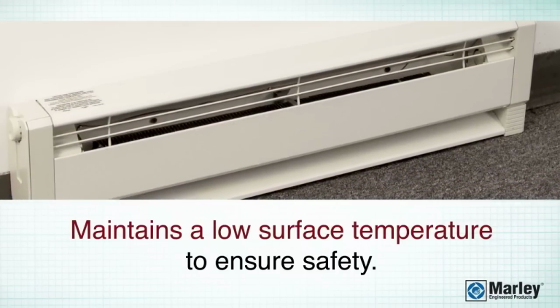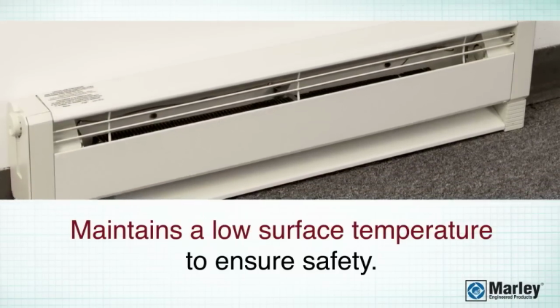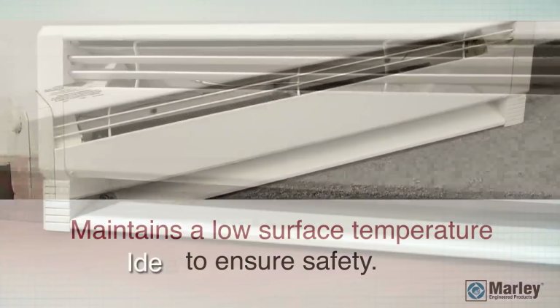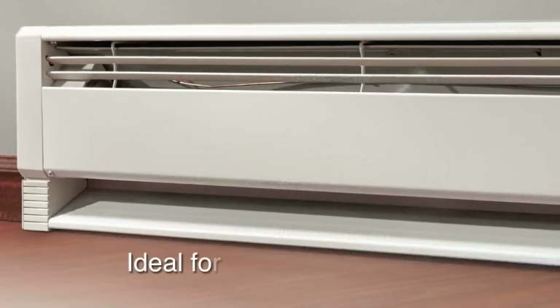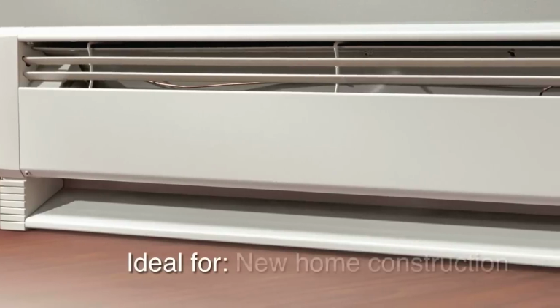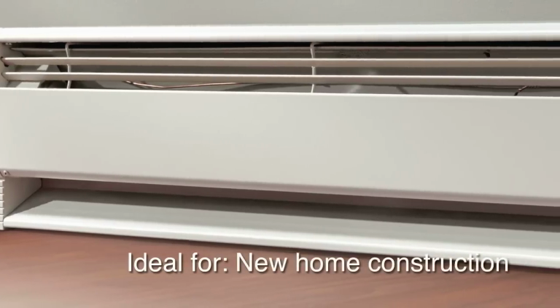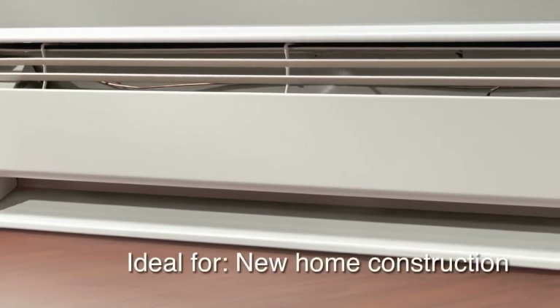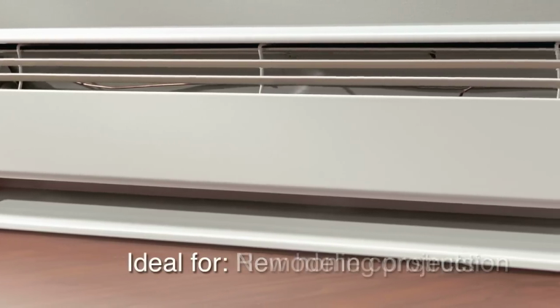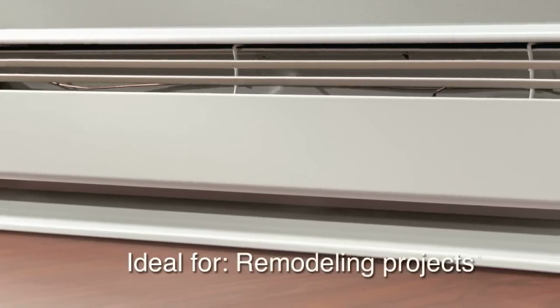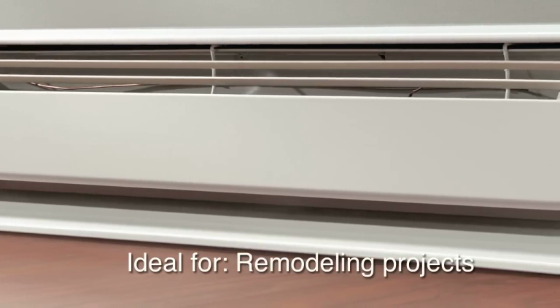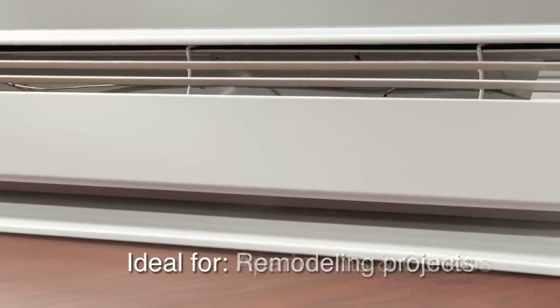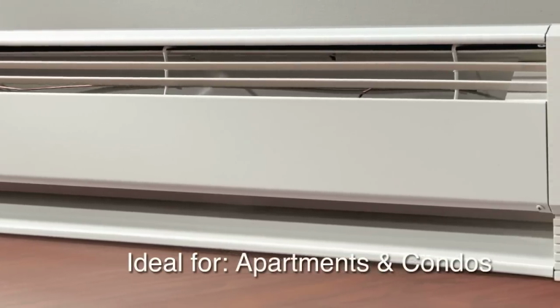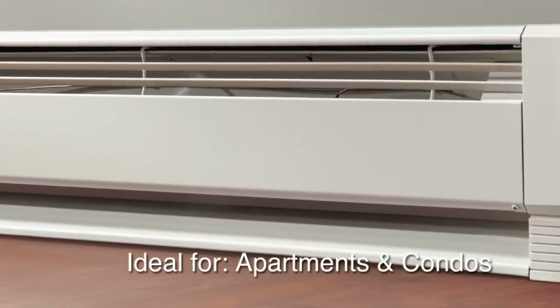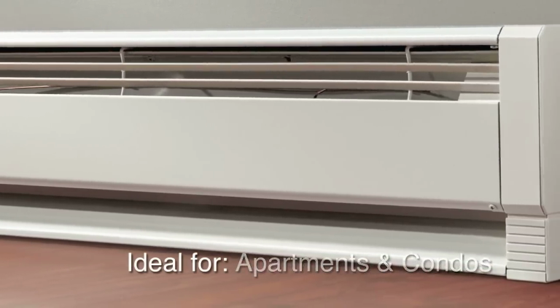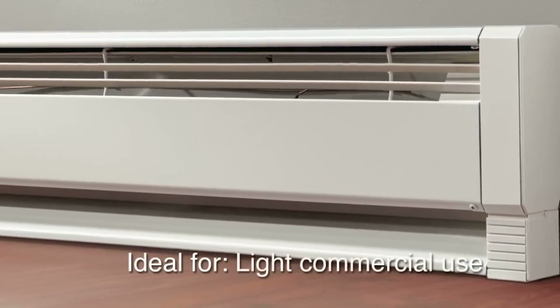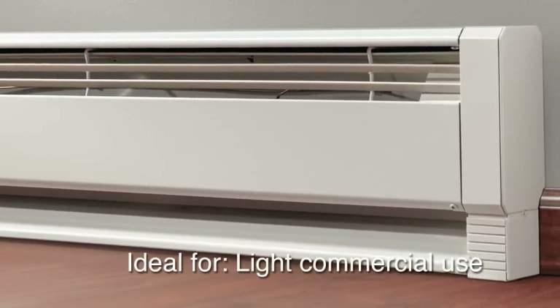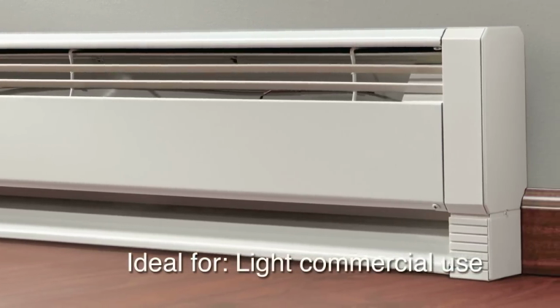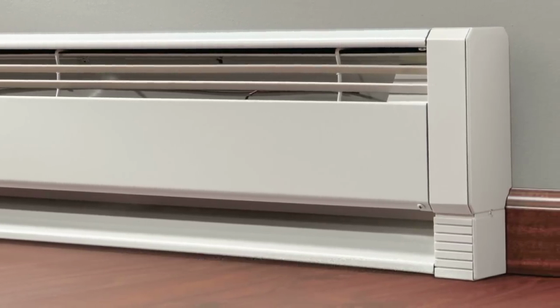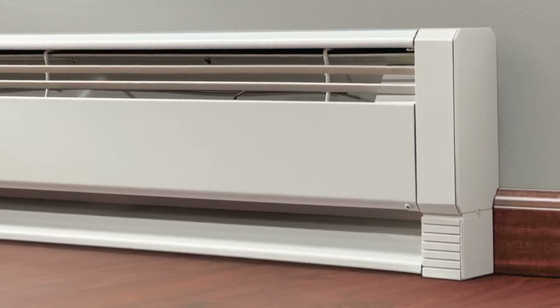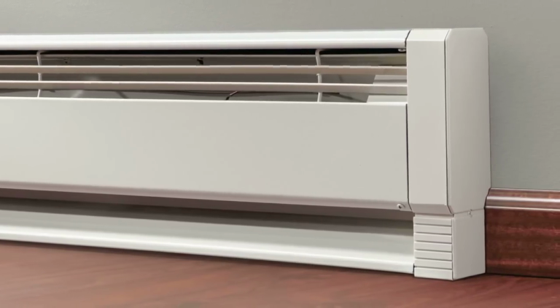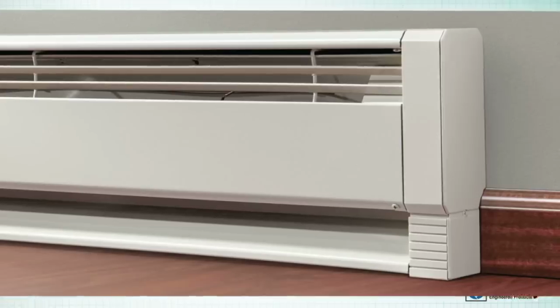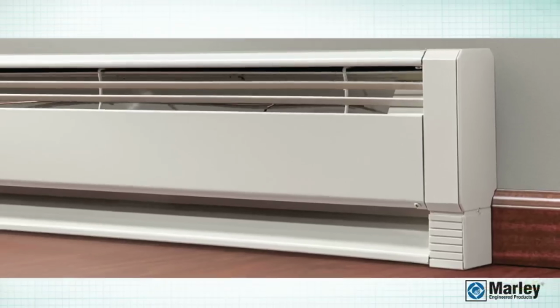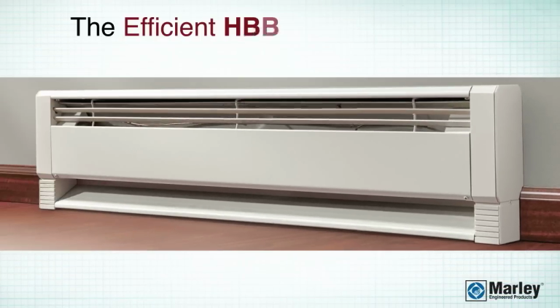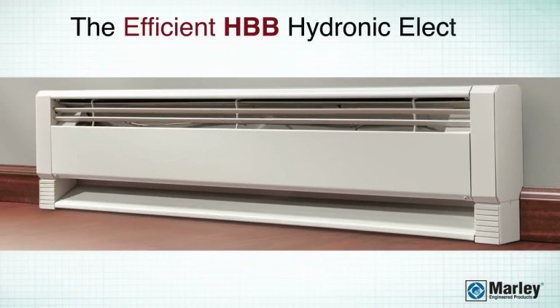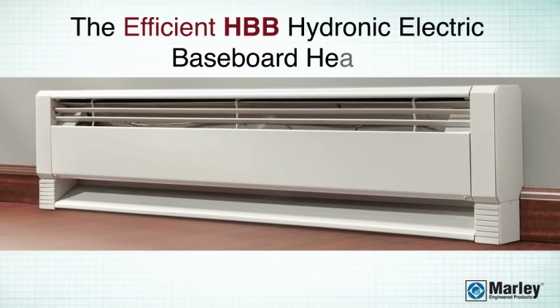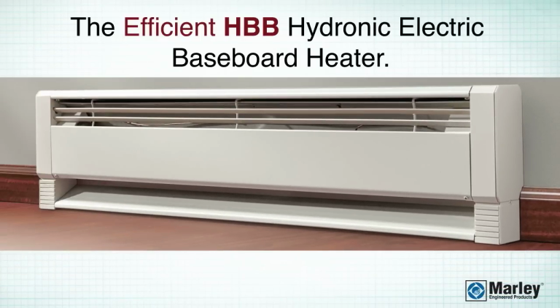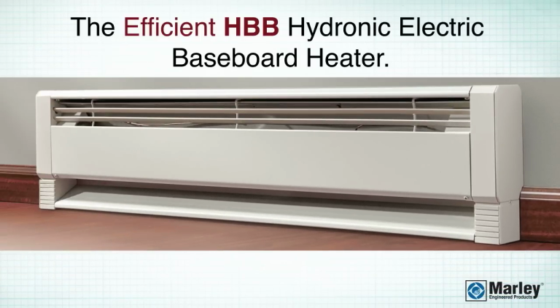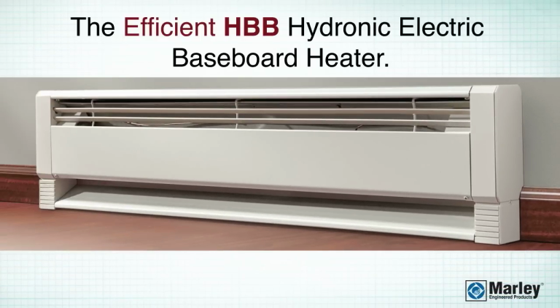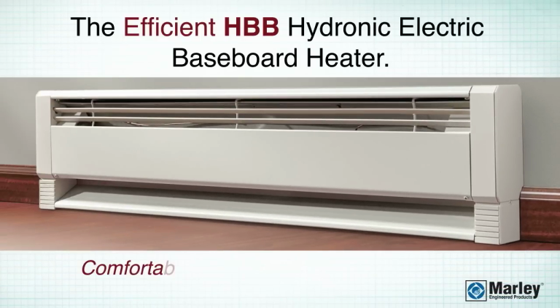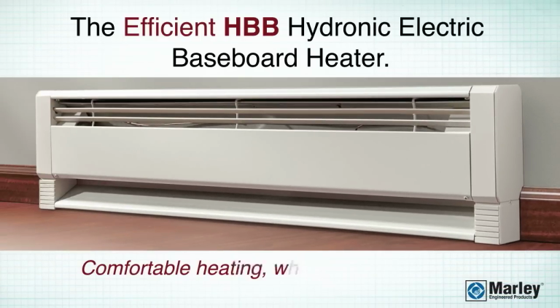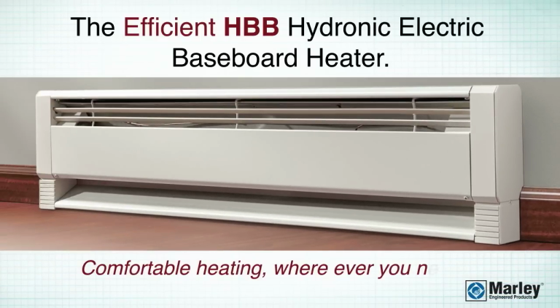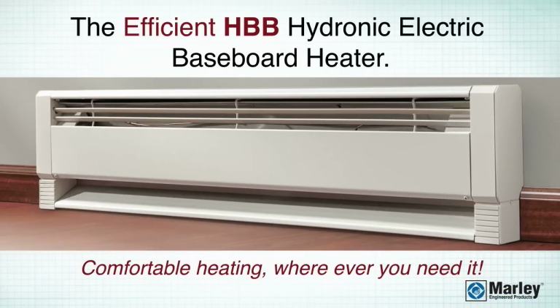It's ideal for new home construction, remodeling projects, apartments, condos, and light commercial use. The Efficient Hydronic Electric Baseboard Heater — comfortable heating wherever you need it.